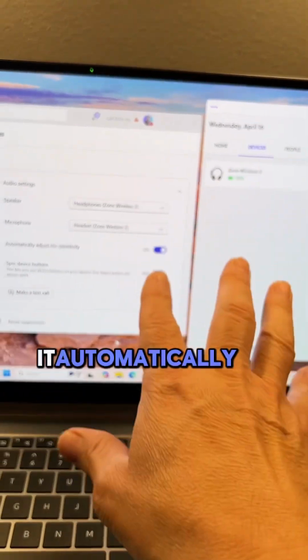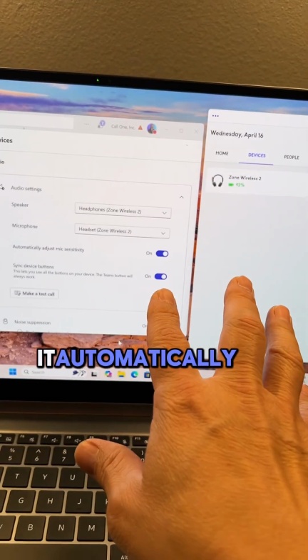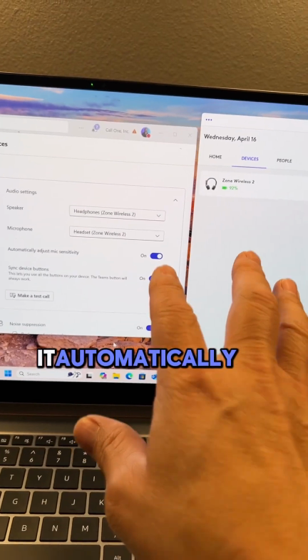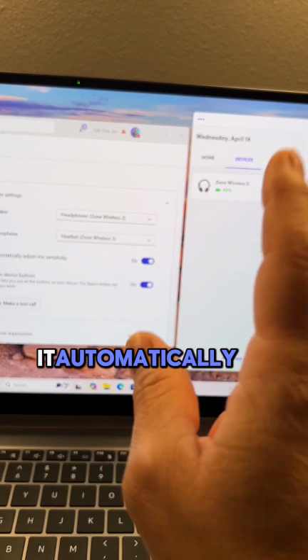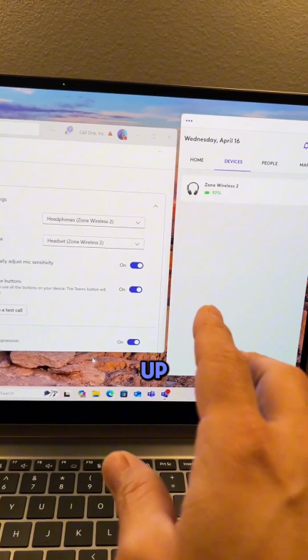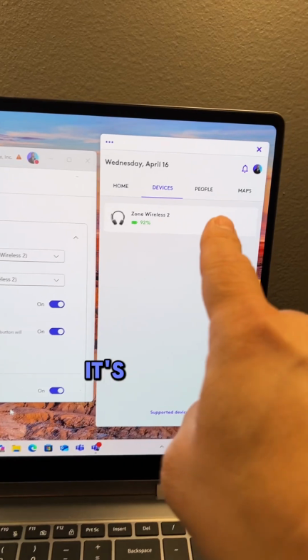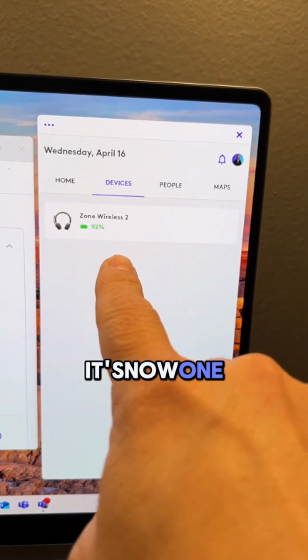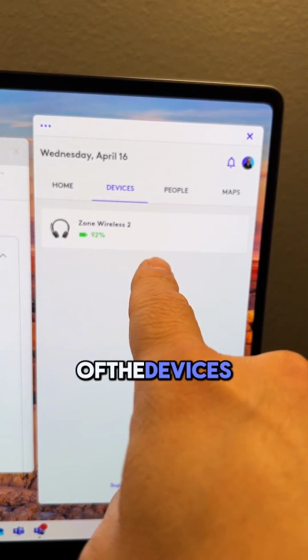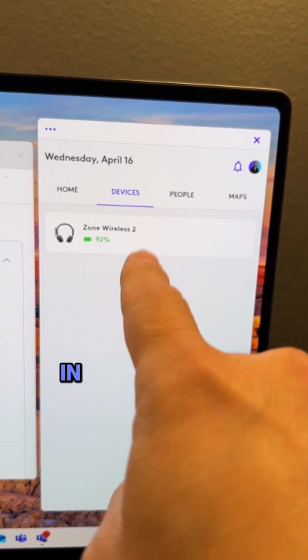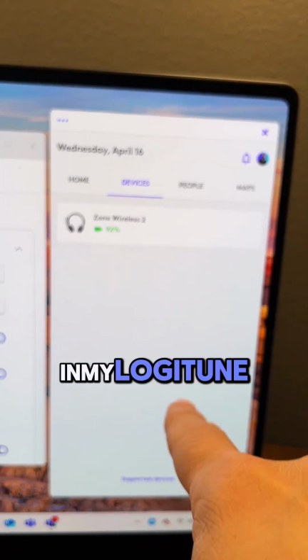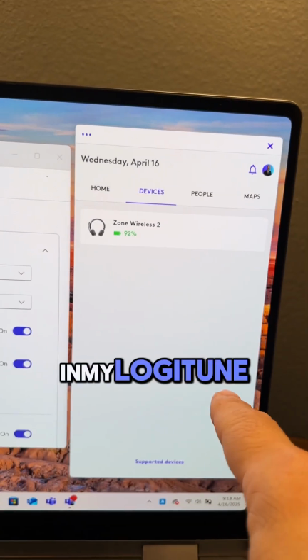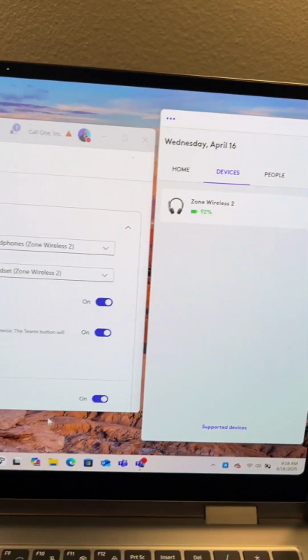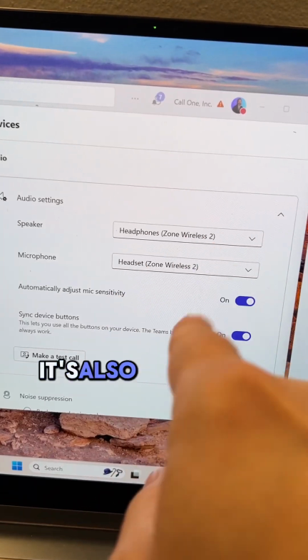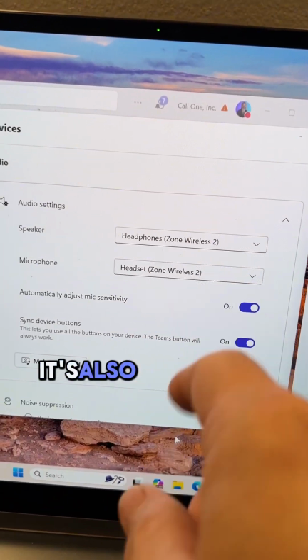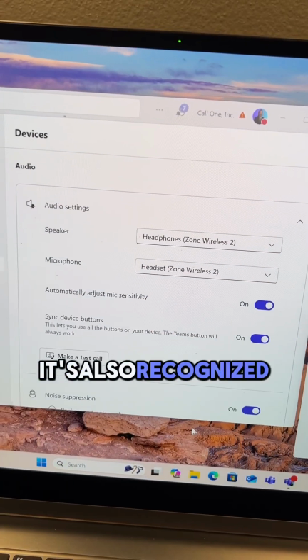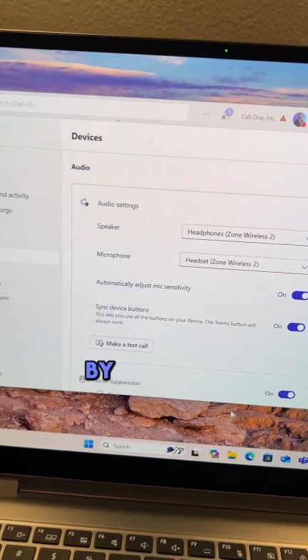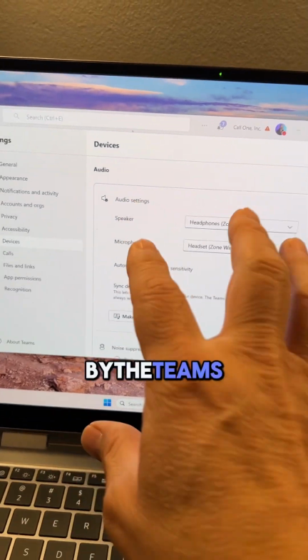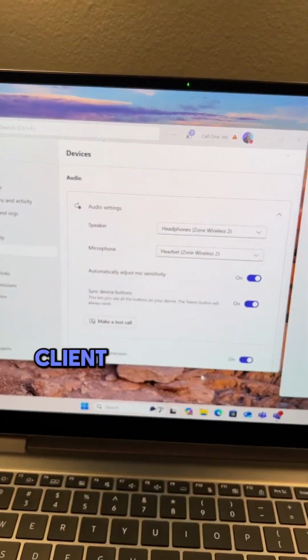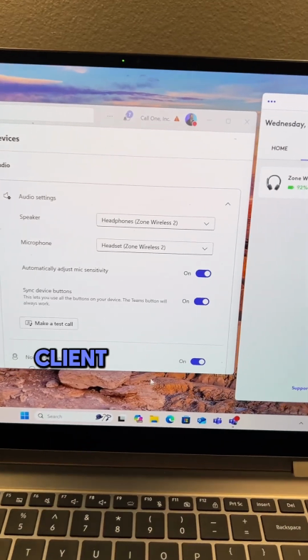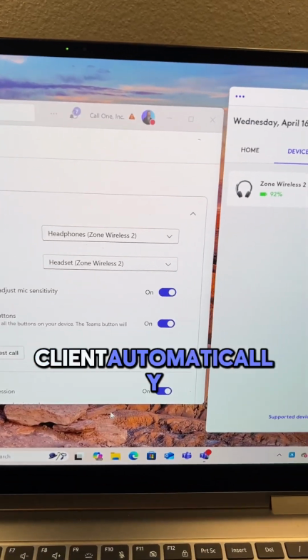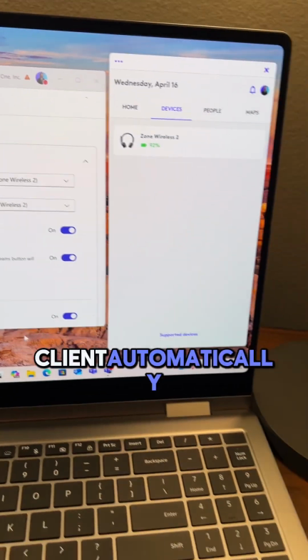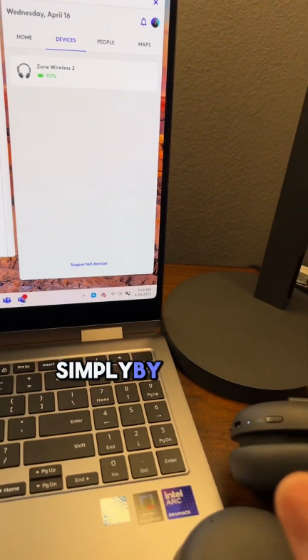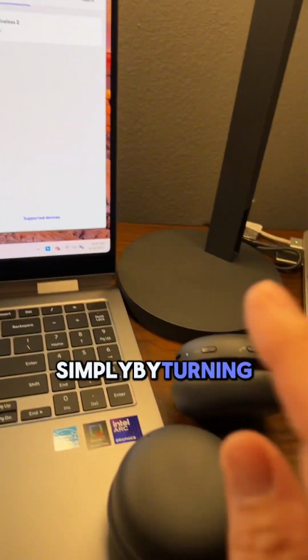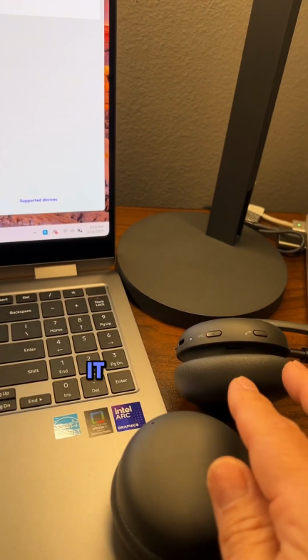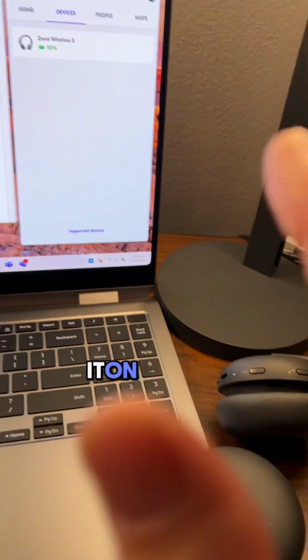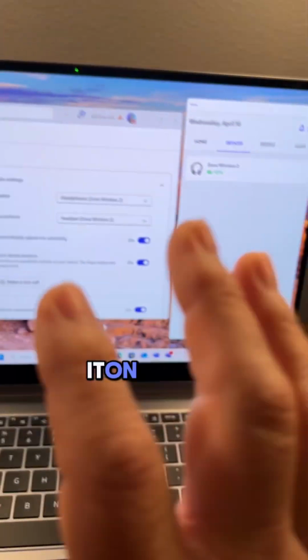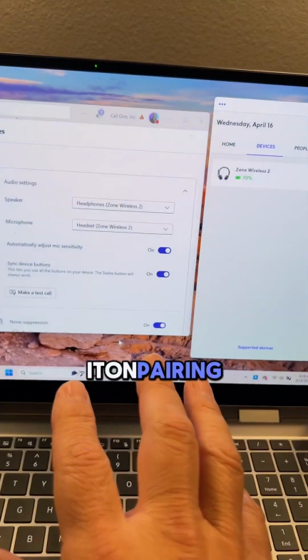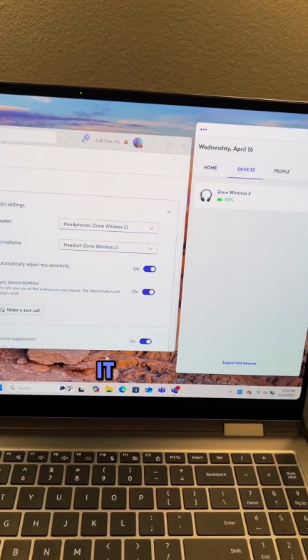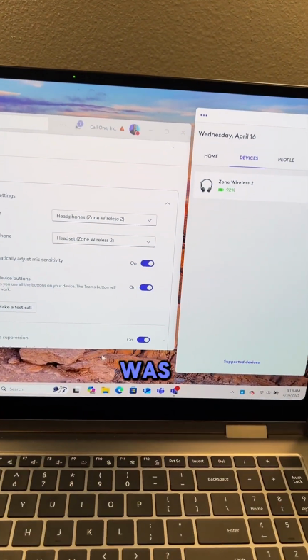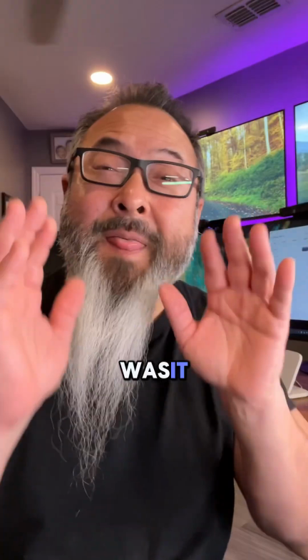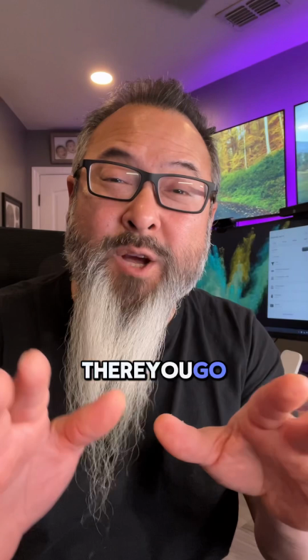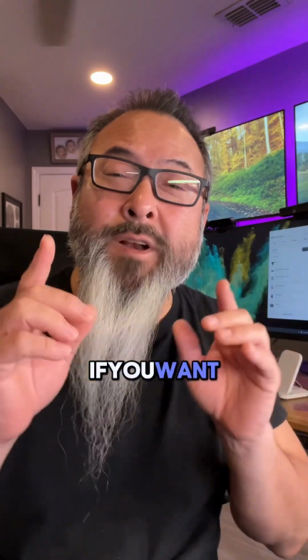It automatically paired up. It's now one of the devices in my LogiTune and it's also recognized by the Teams client automatically — simply by turning it on and pairing it. And that was it.